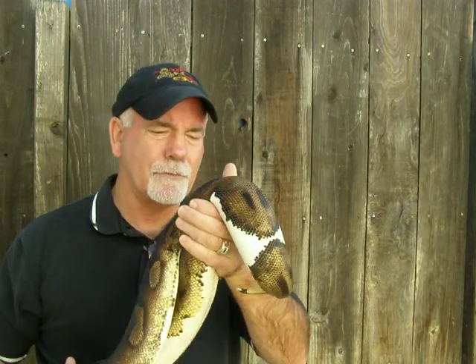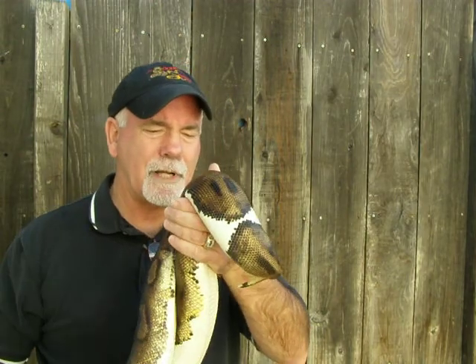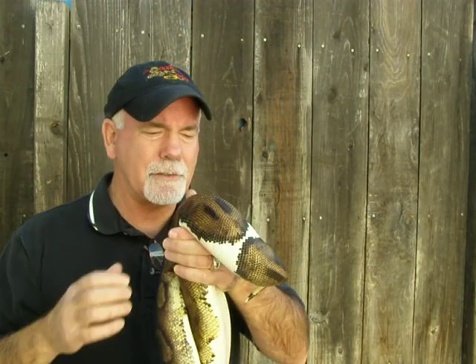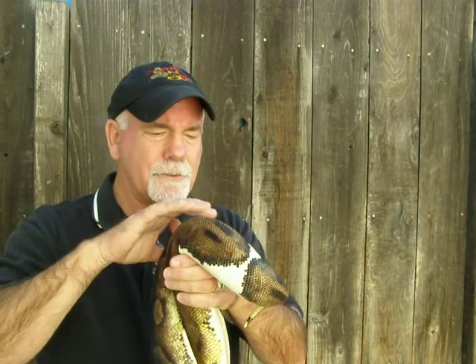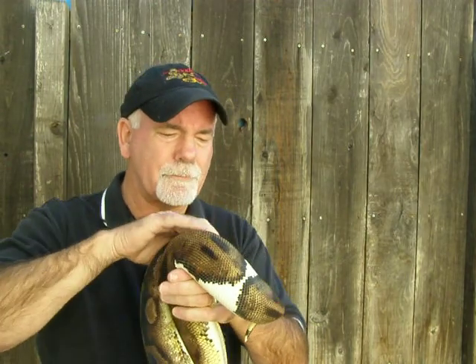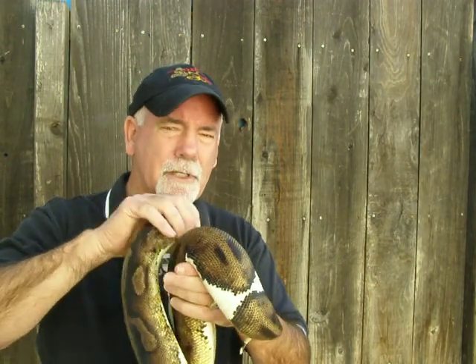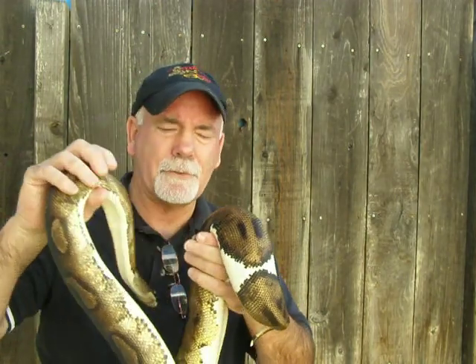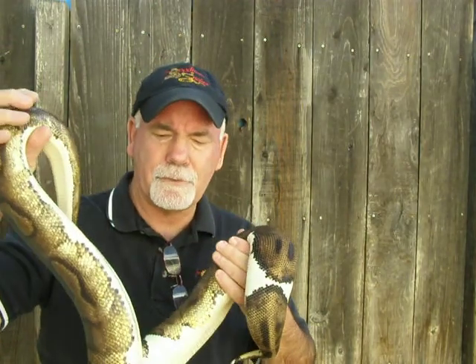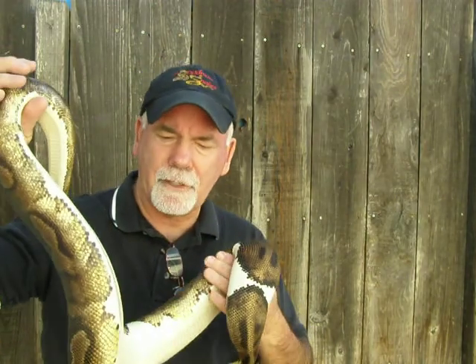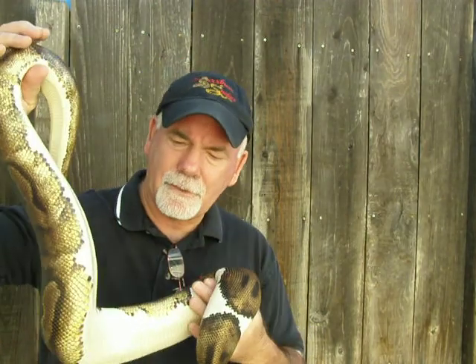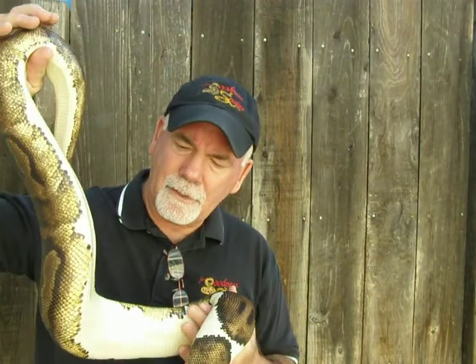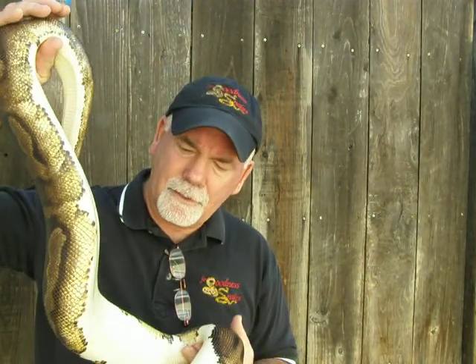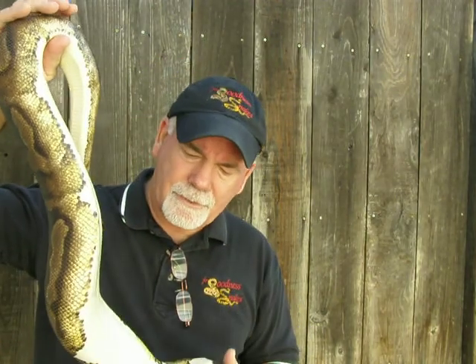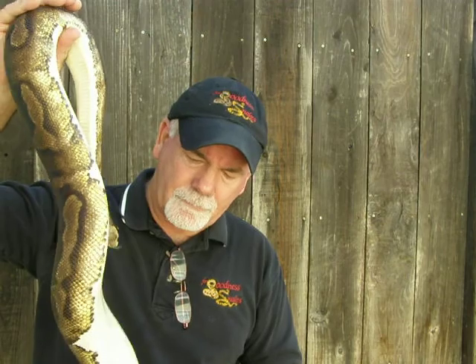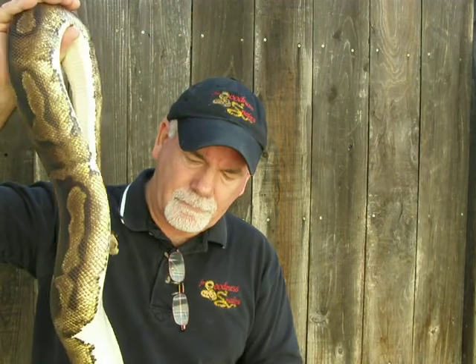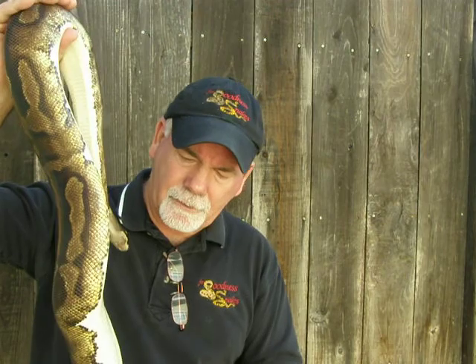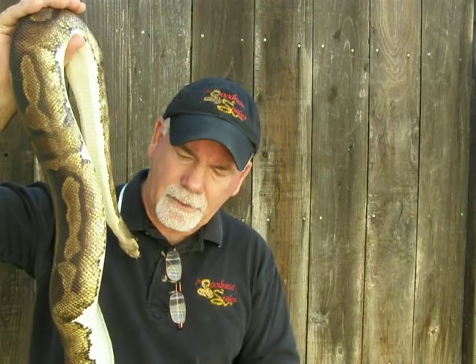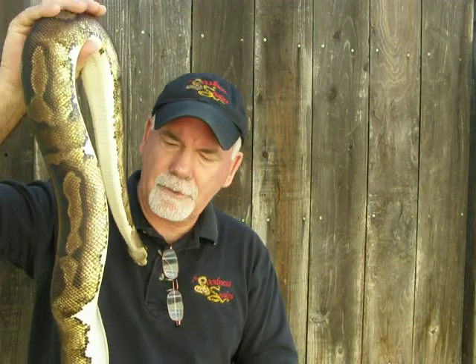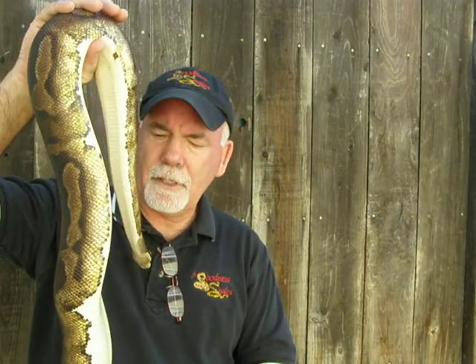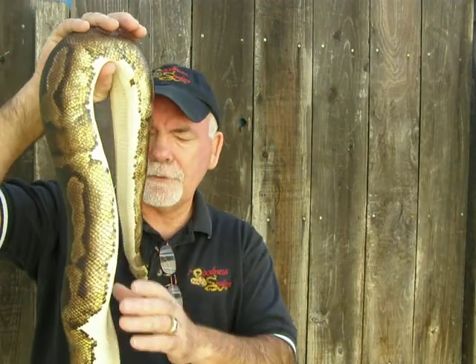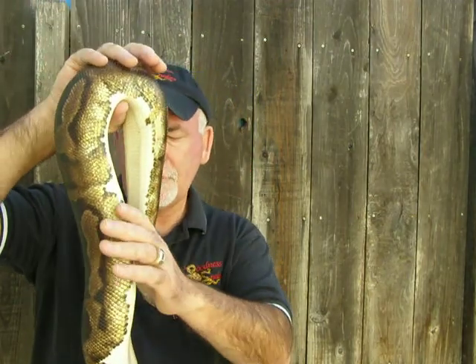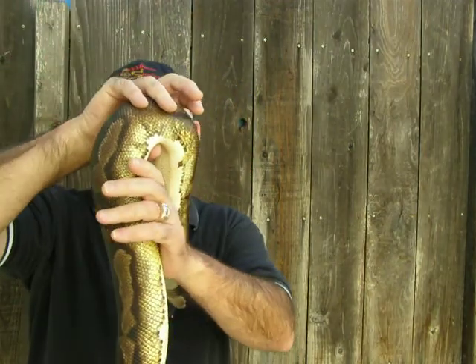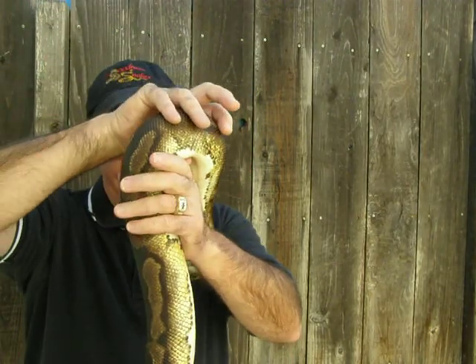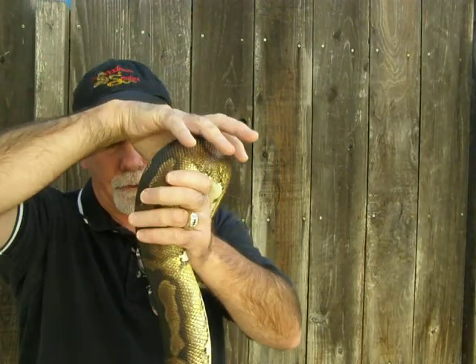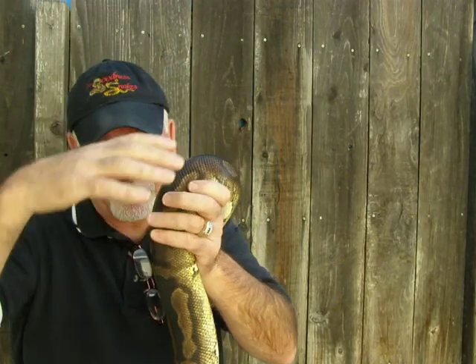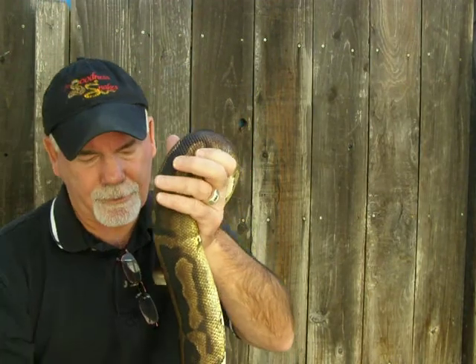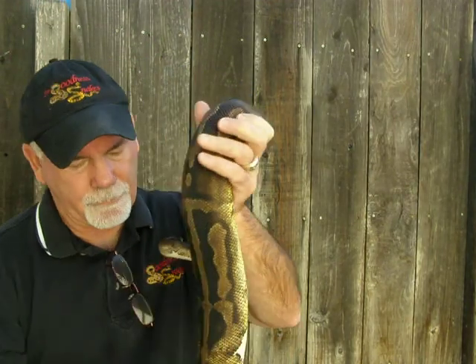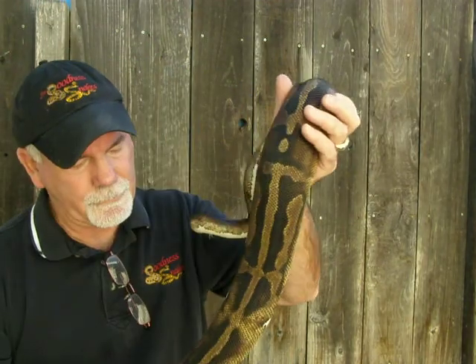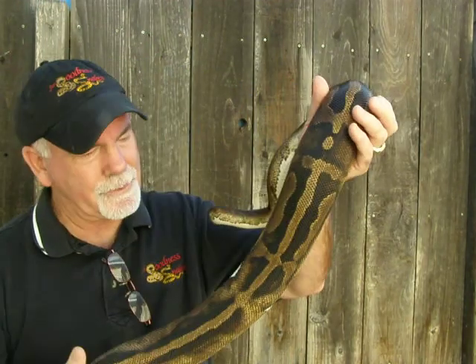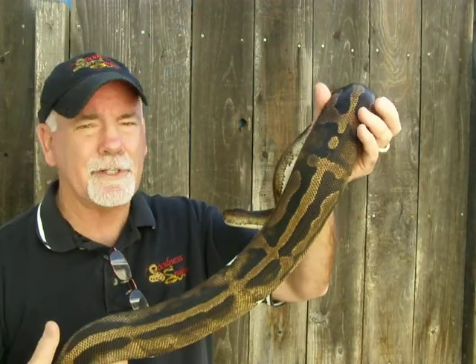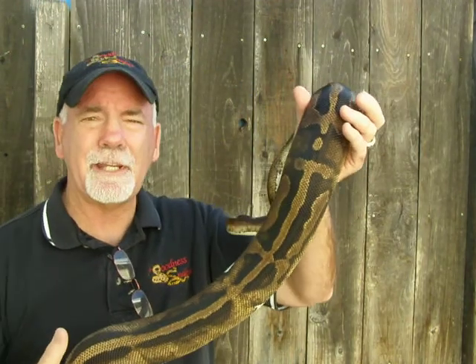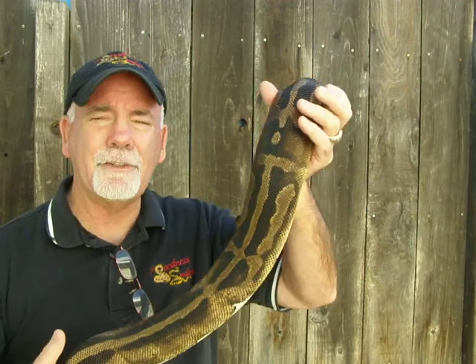When I say produce, I'm talking about producing Pieds. This snake will probably have a clutch hopefully this year of between seven and eight eggs.